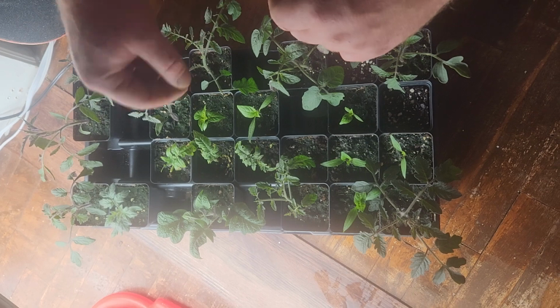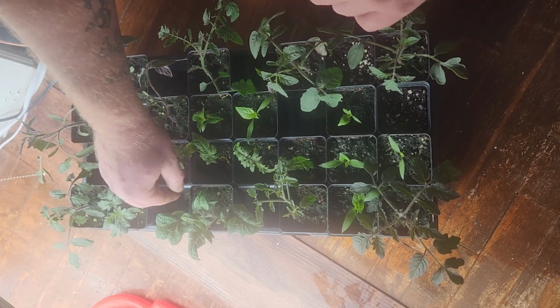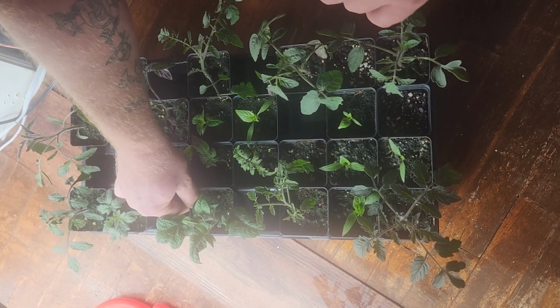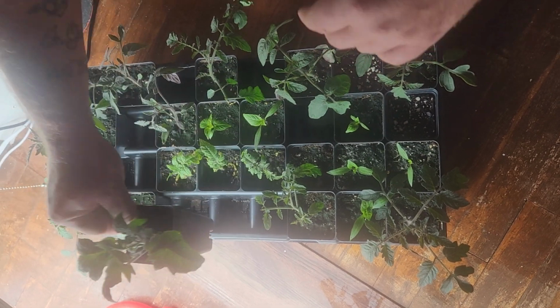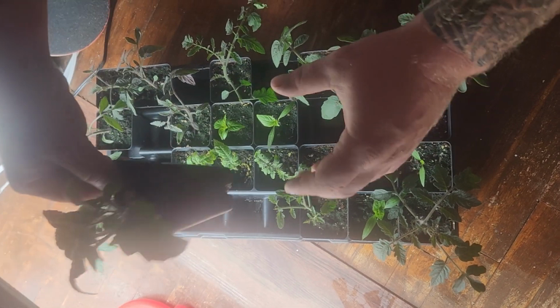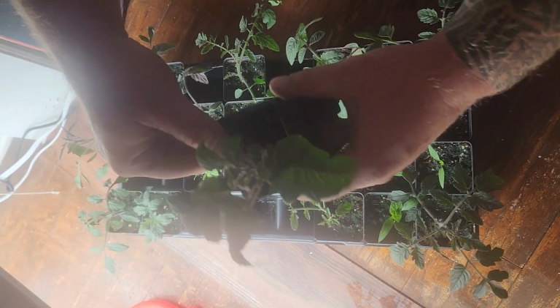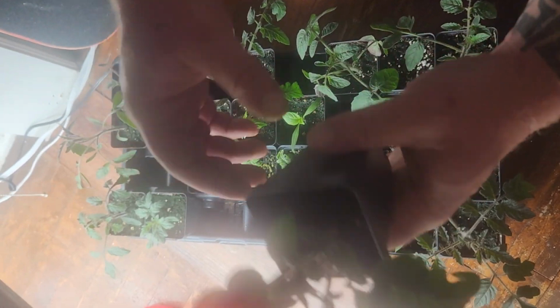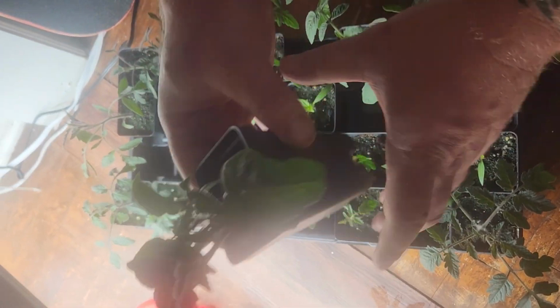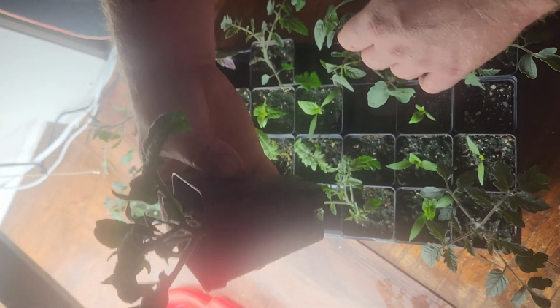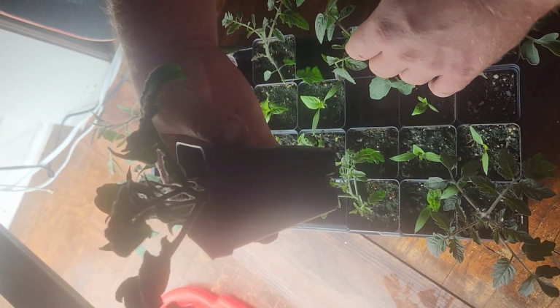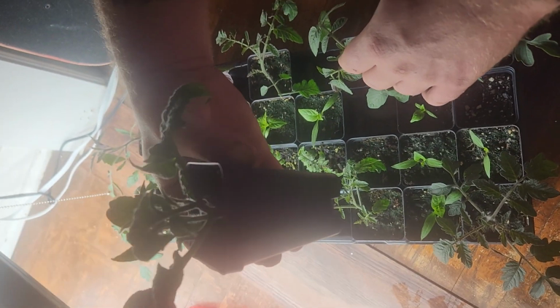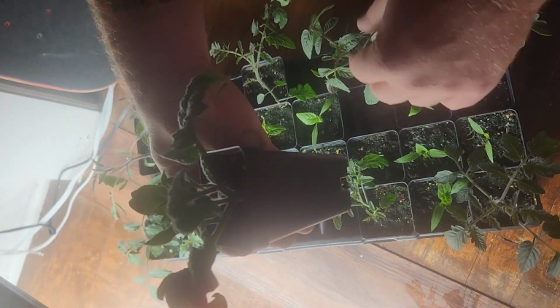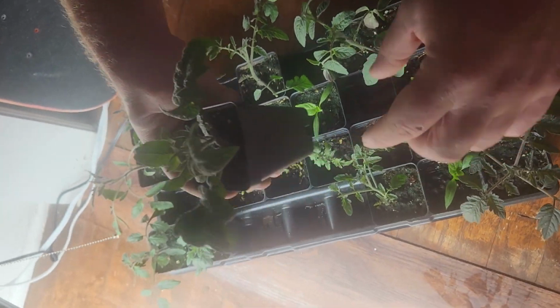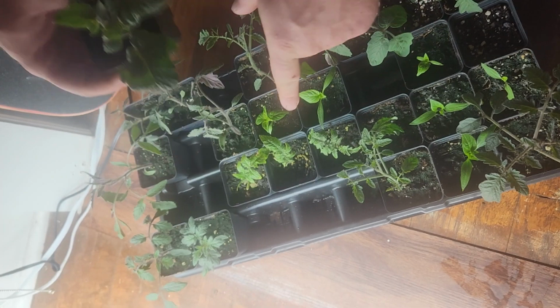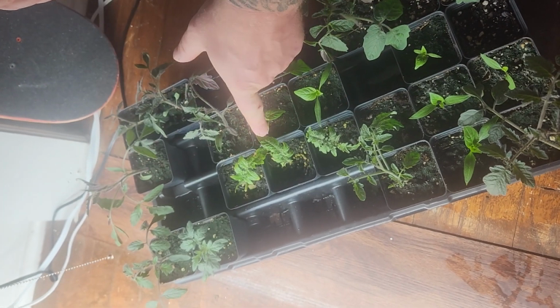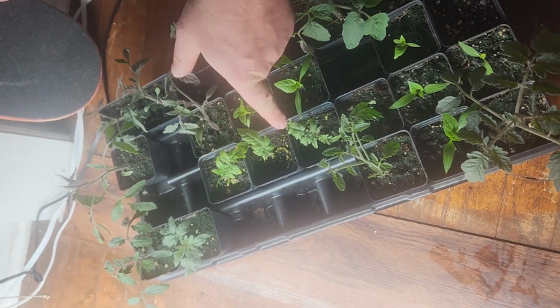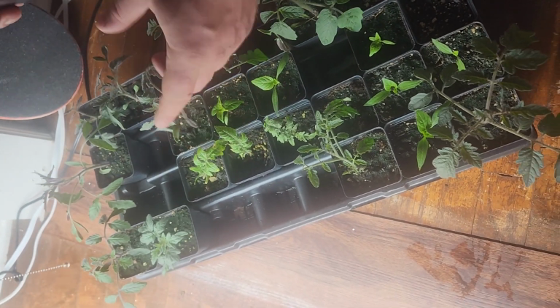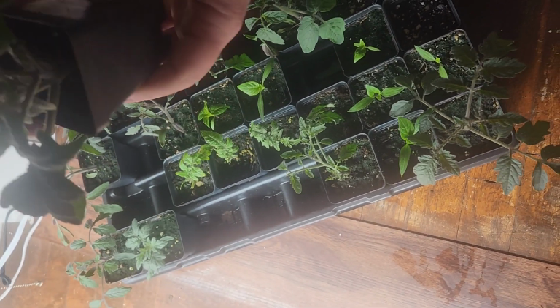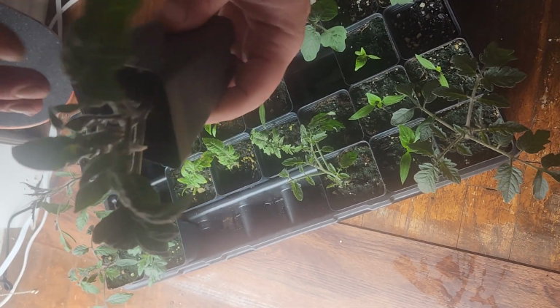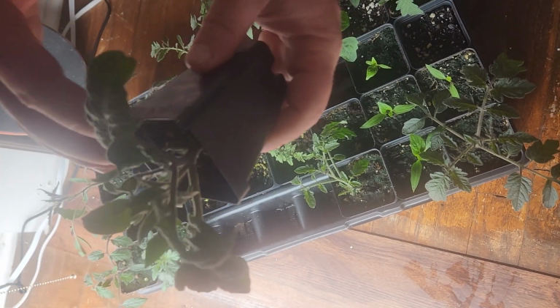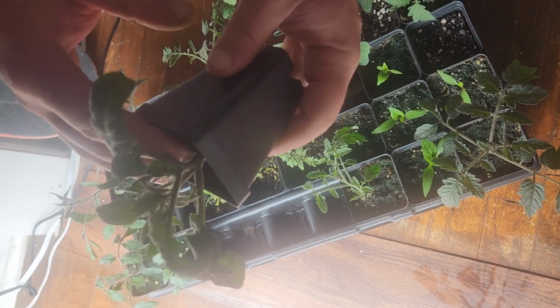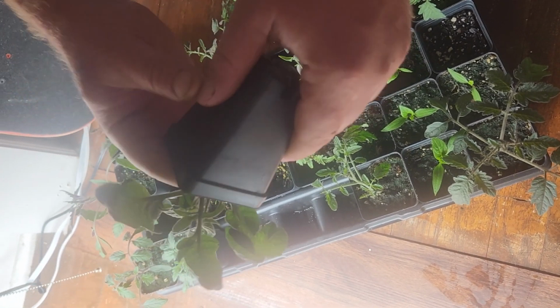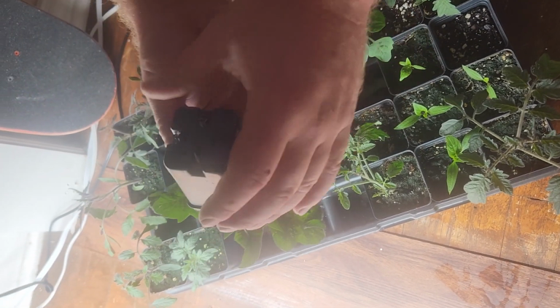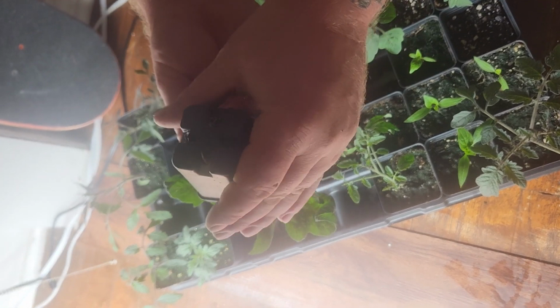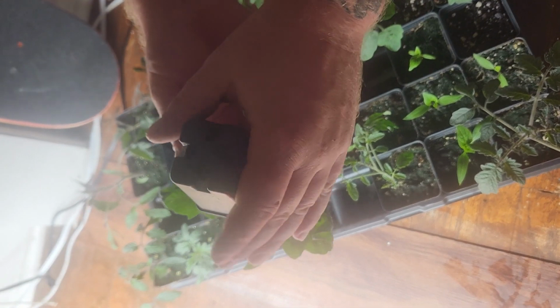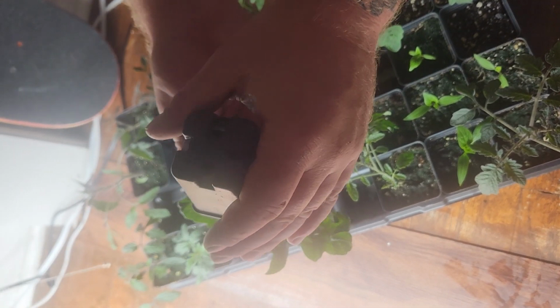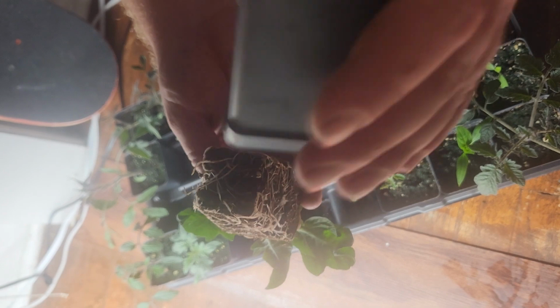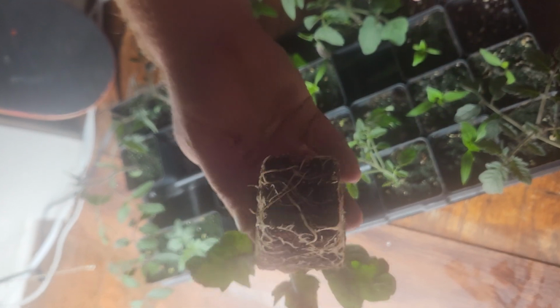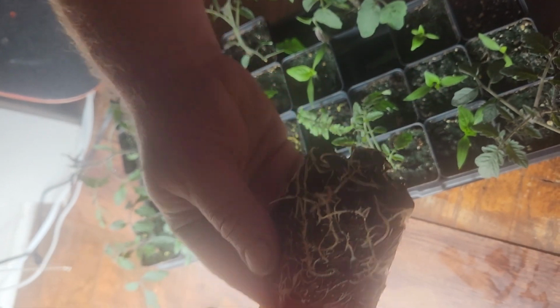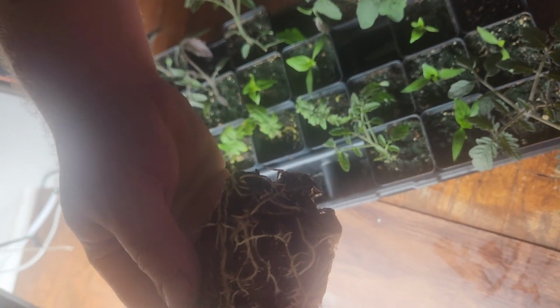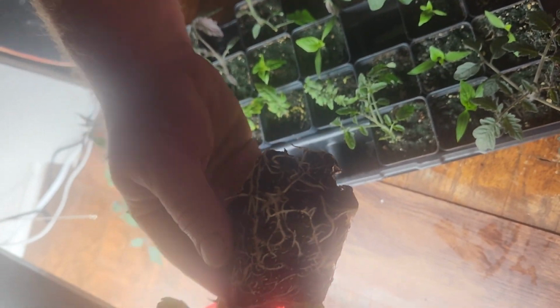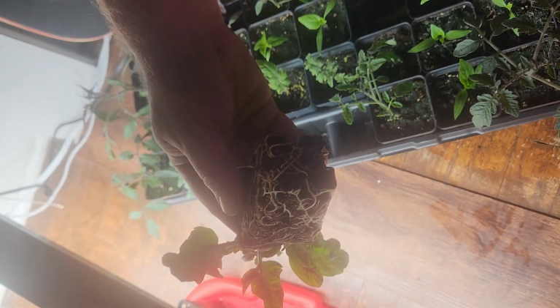I just wanted to show some roots. This is a cutting. I don't know if you all remember, this cutting was just like these. I'll show you all some of these roots. Look at that, from a cutting.